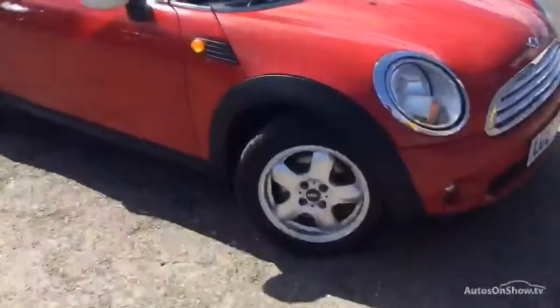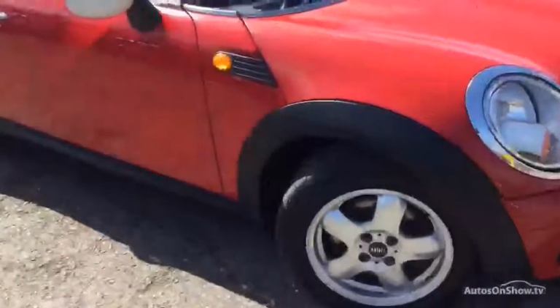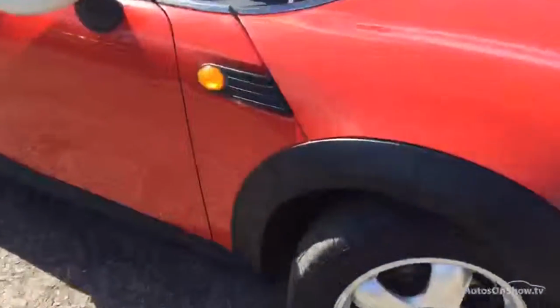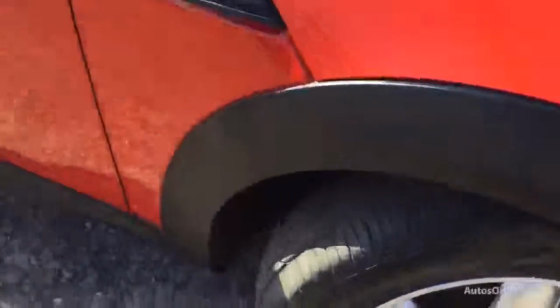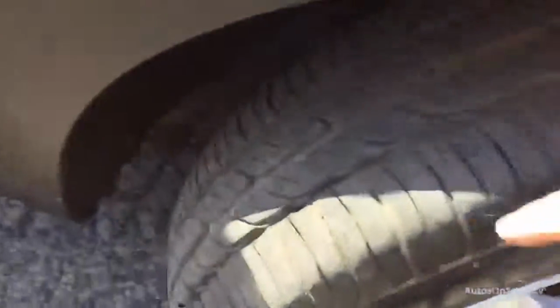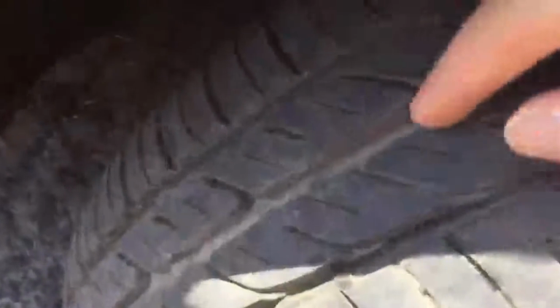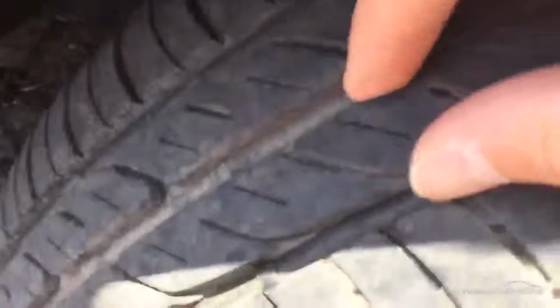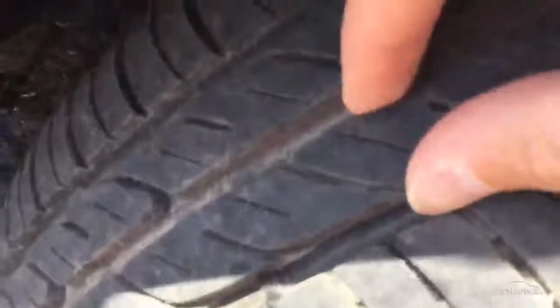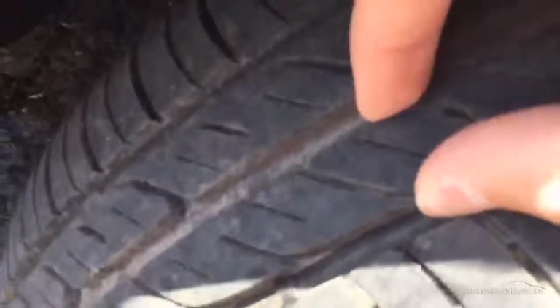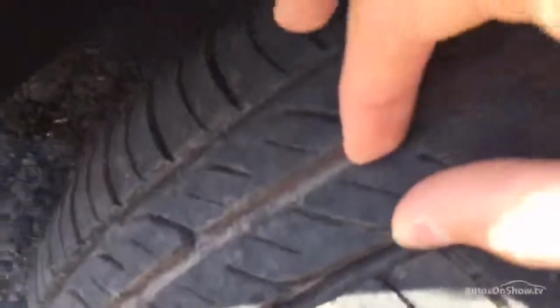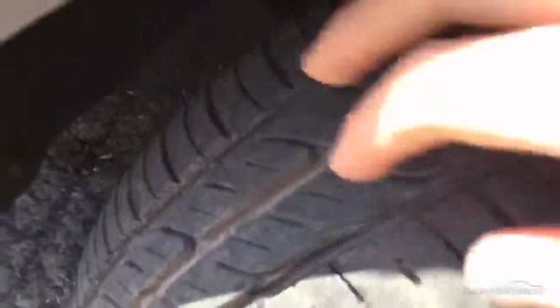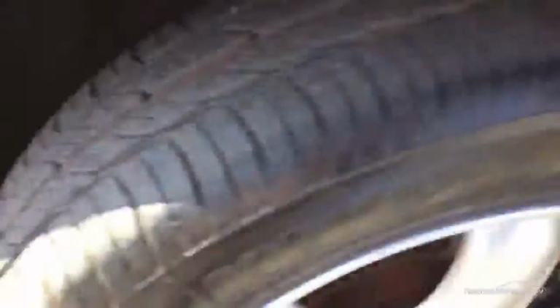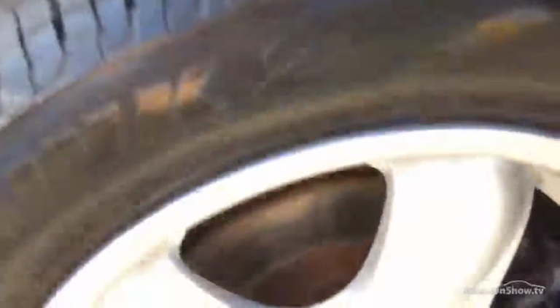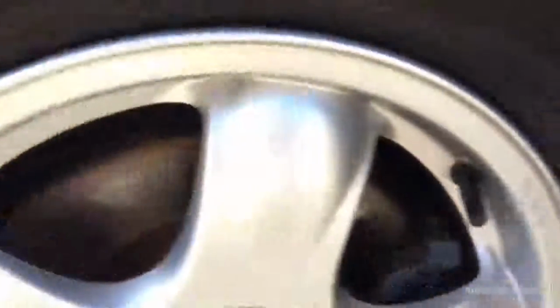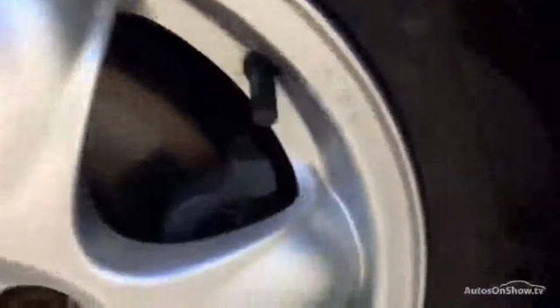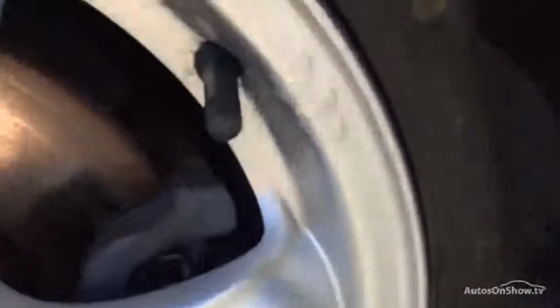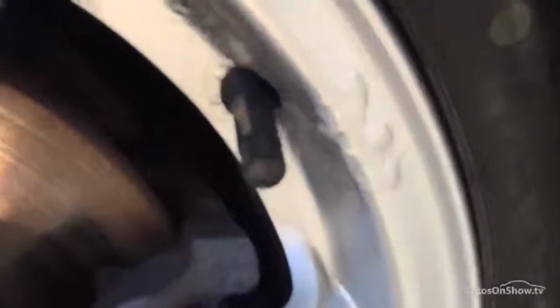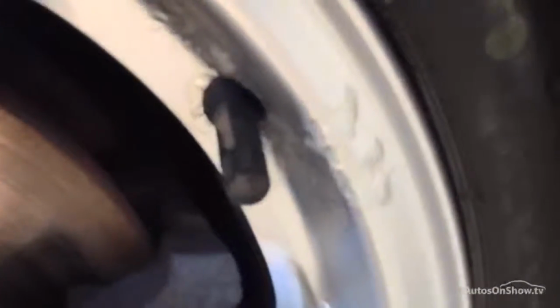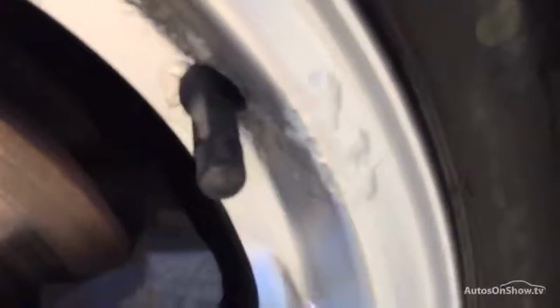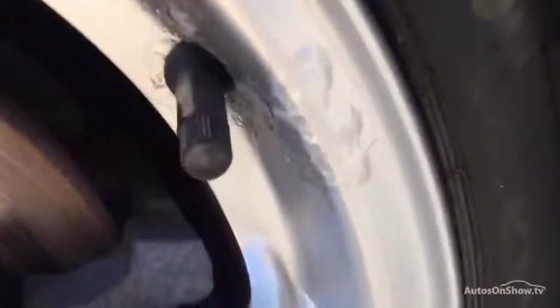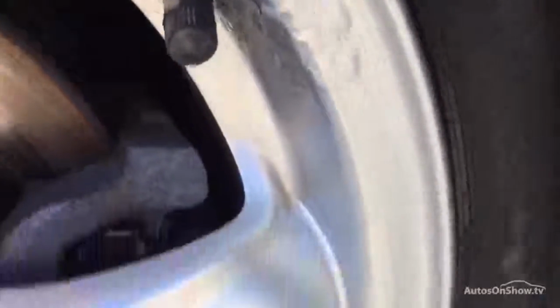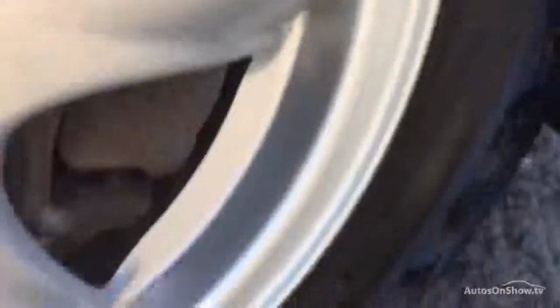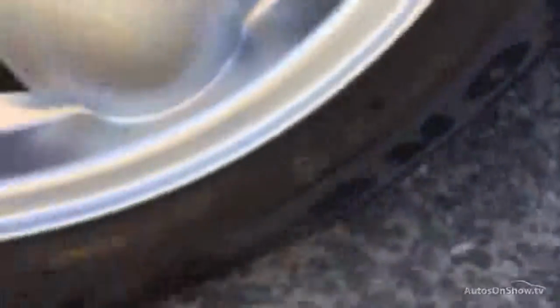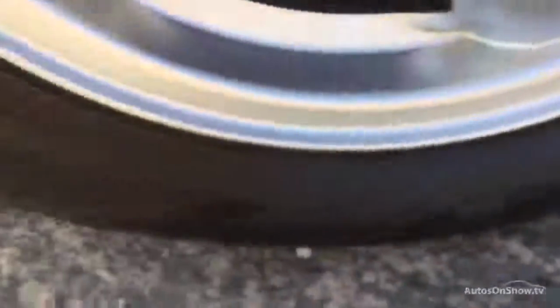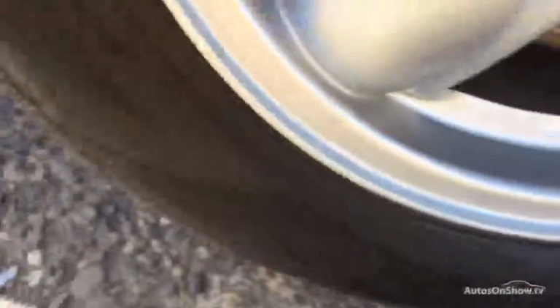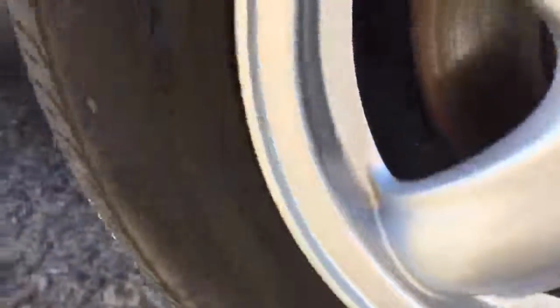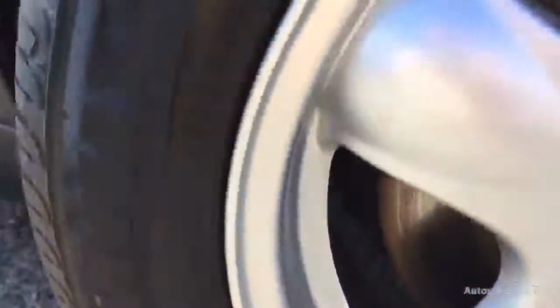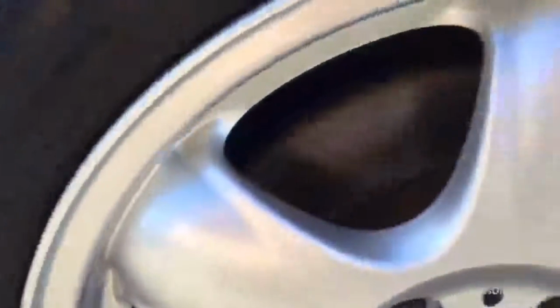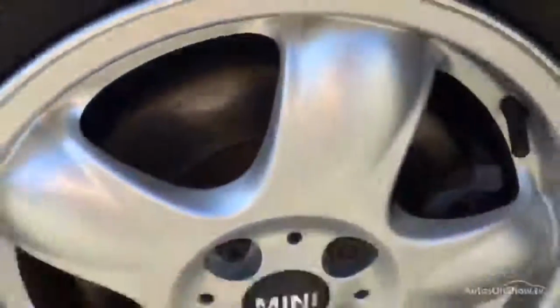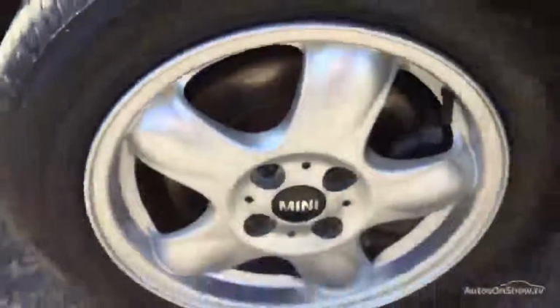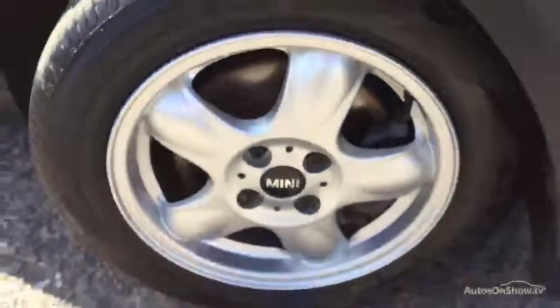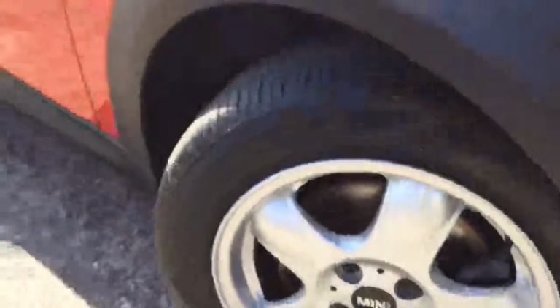Starting with the offside front tyre first — tread depth there, you'll get a good four to five millimetres in the centre of the tyre. Looking at the offside front alloy, you've got a bit of paint bubbling on the alloy there, but looking around the rest of the alloy it's very clean with no signs of any curbing or scuffs.